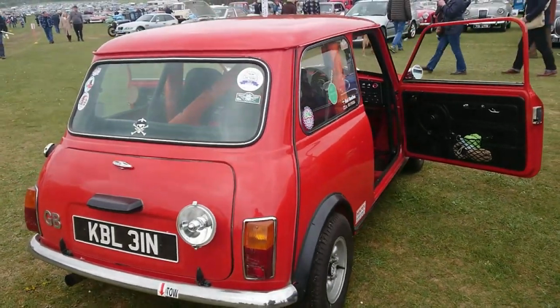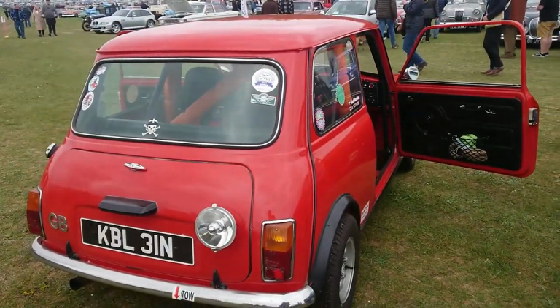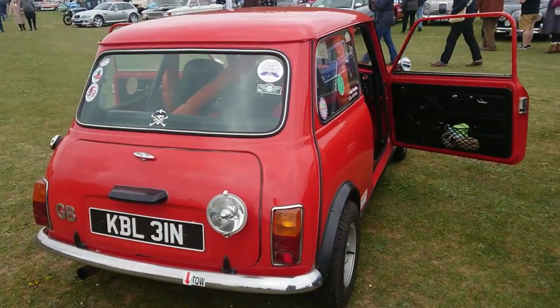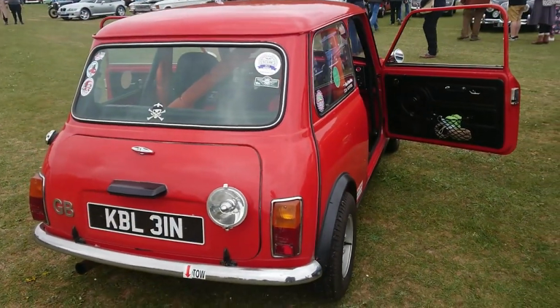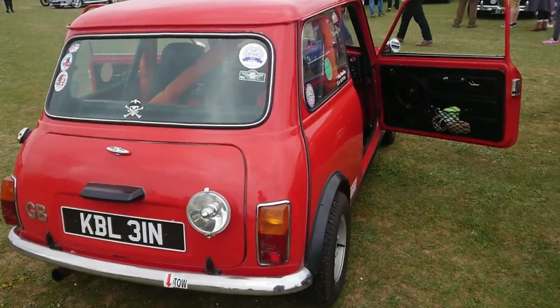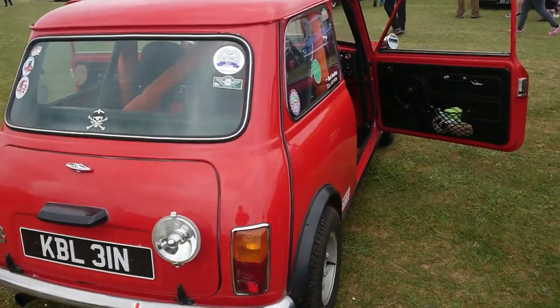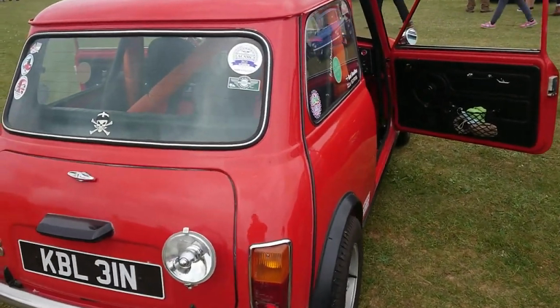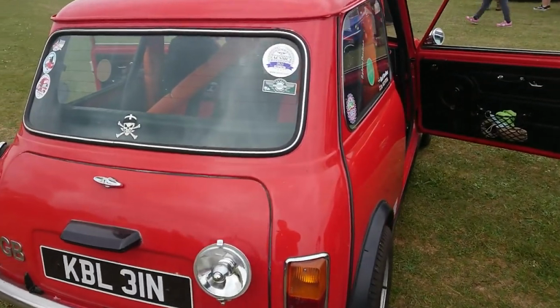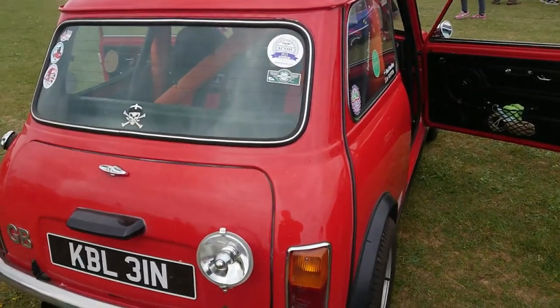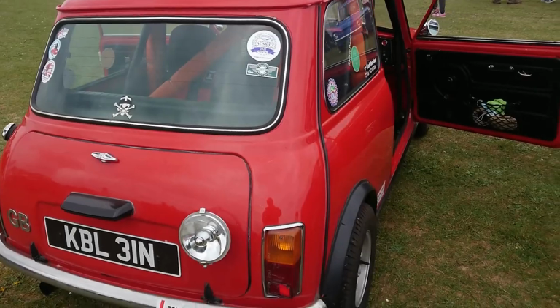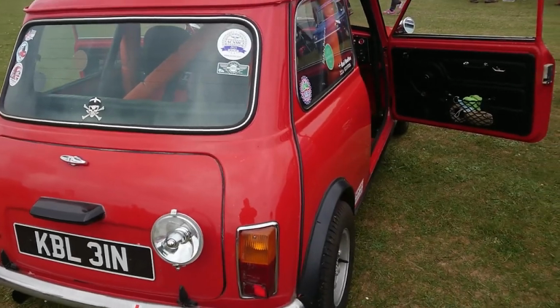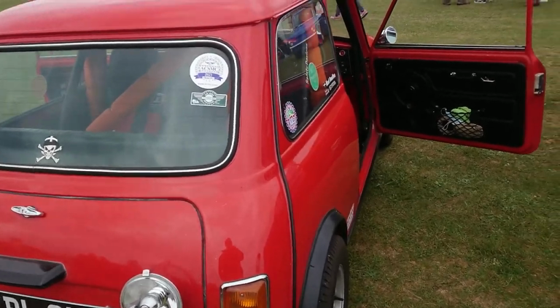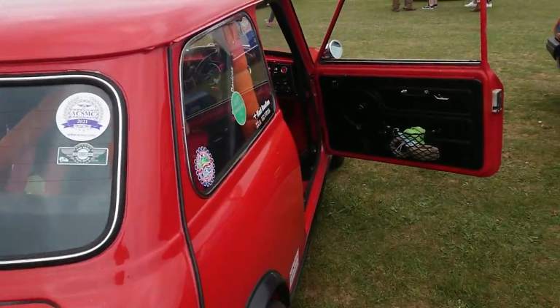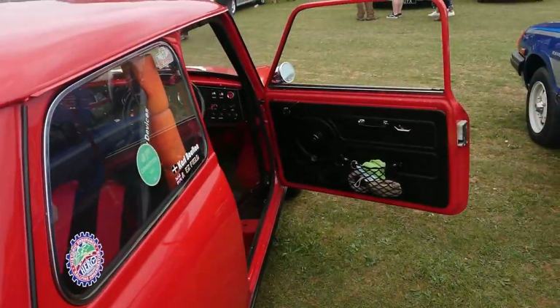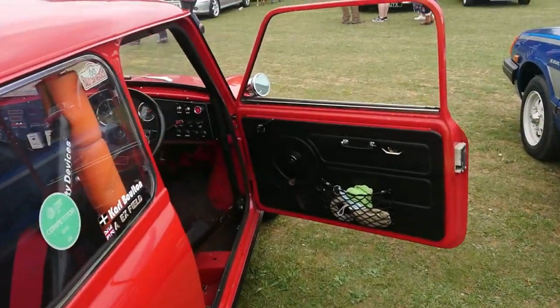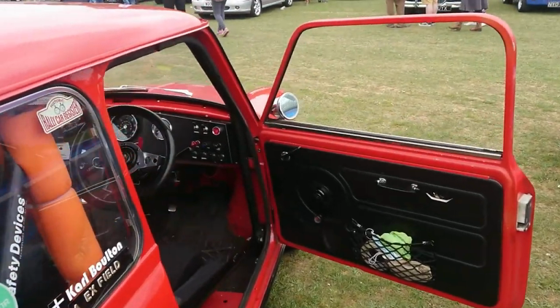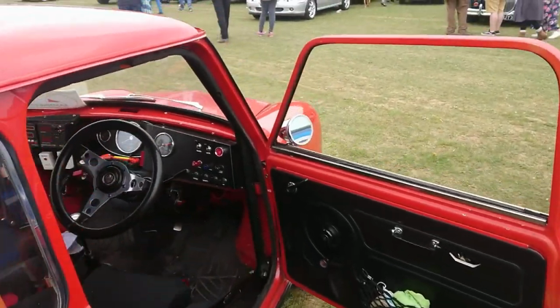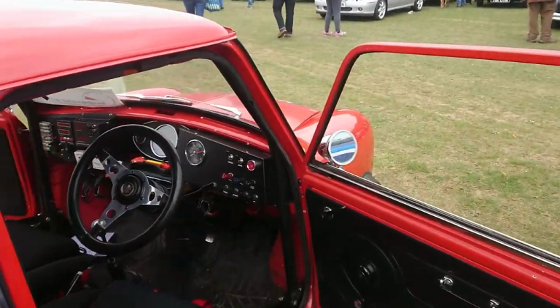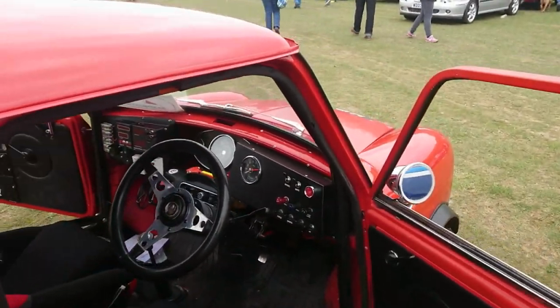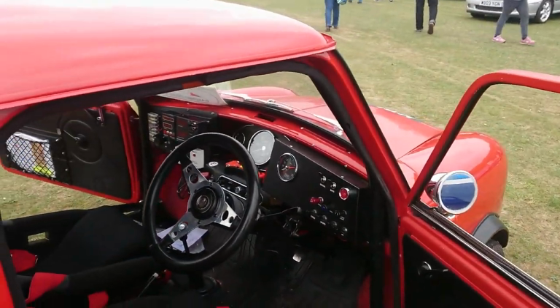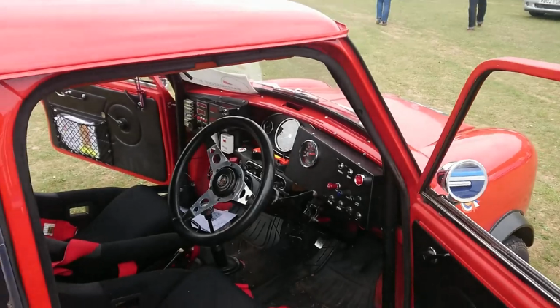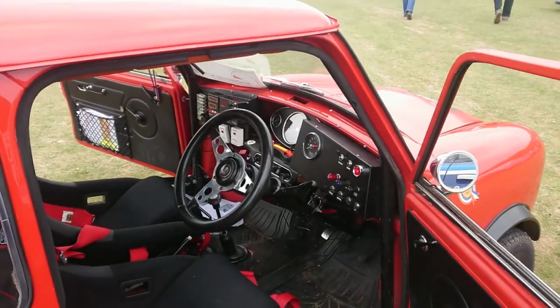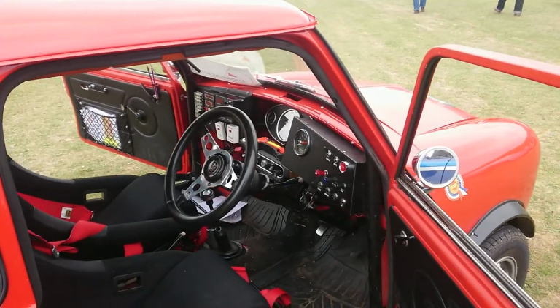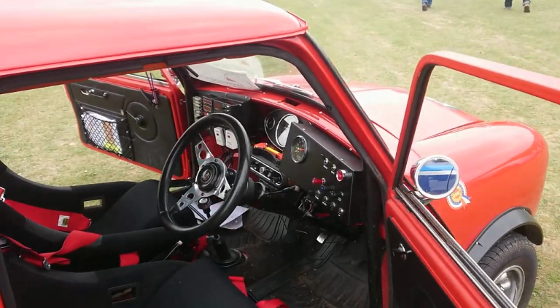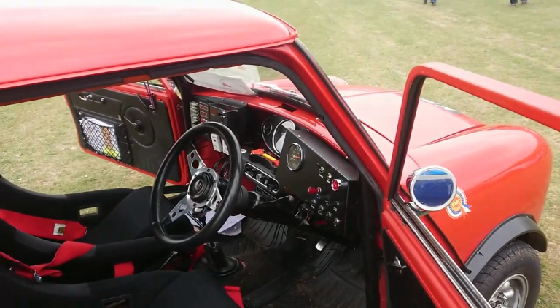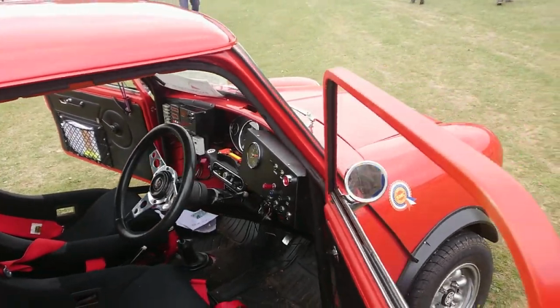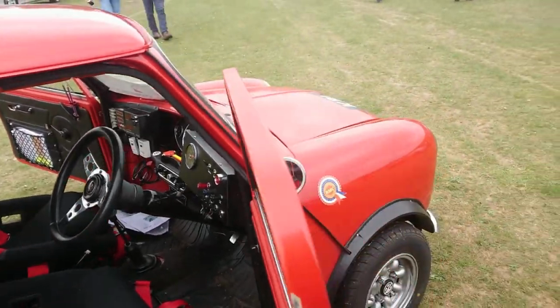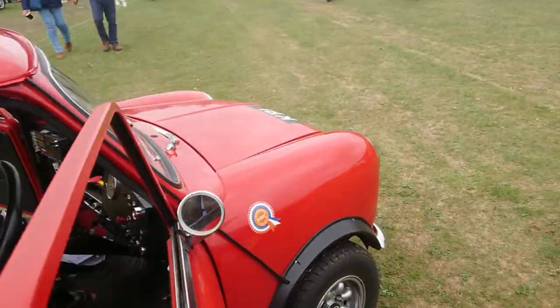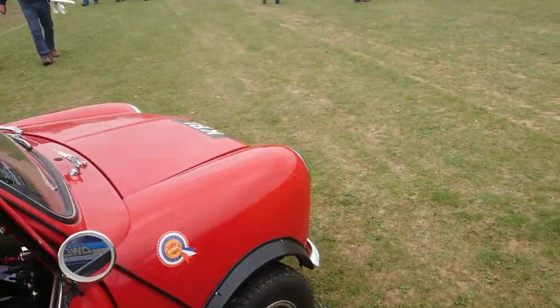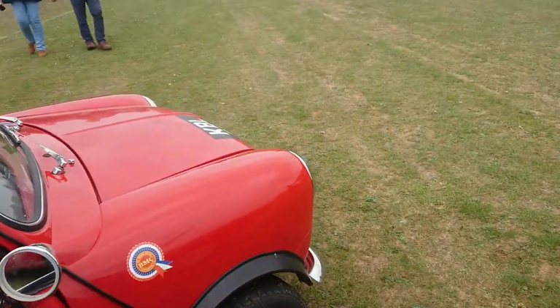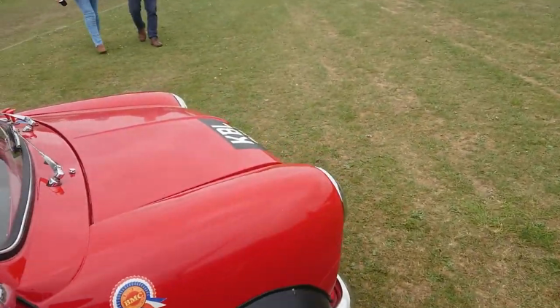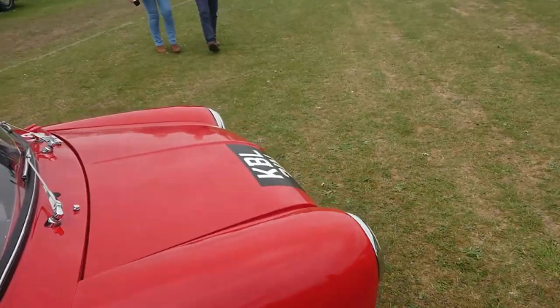1974 to 1975 Mini — I do apologise; it's obviously getting late in the day when I can't remember things properly. That's not got the original interior in it.